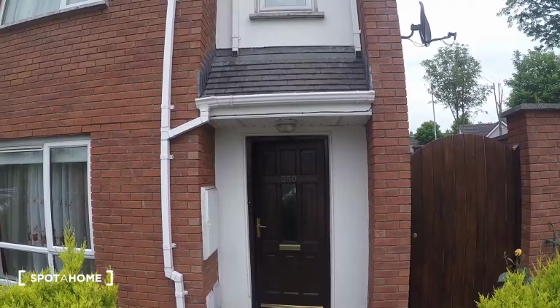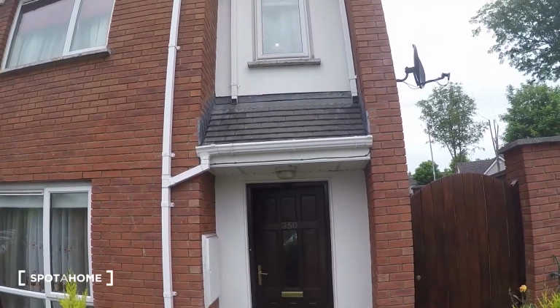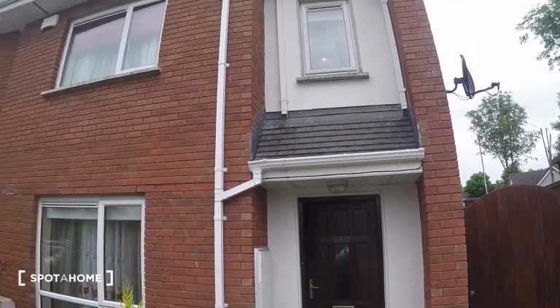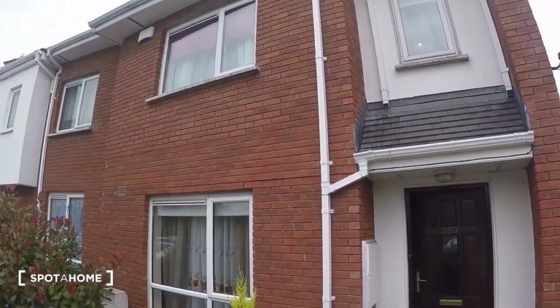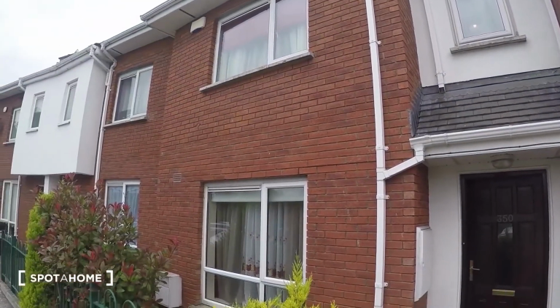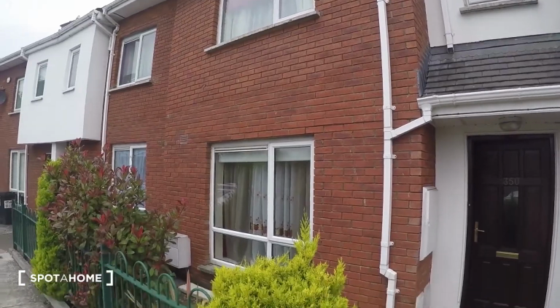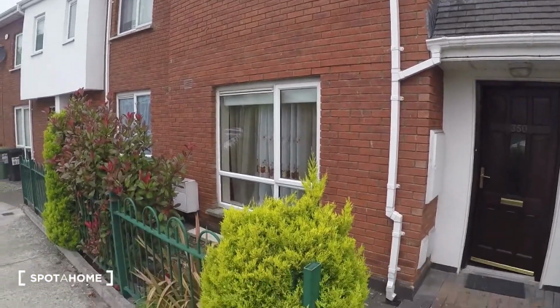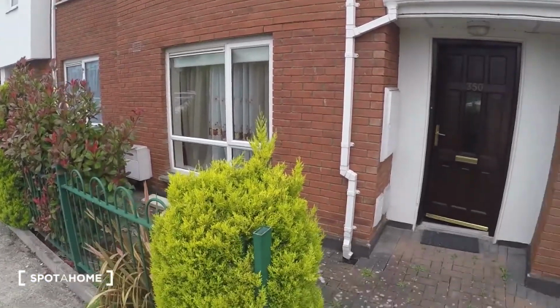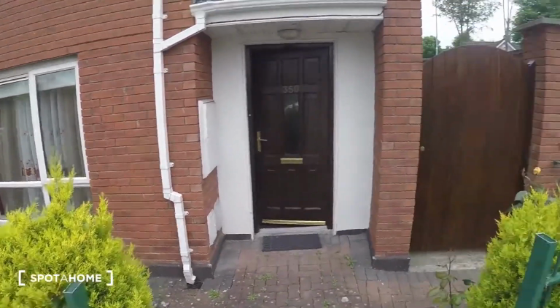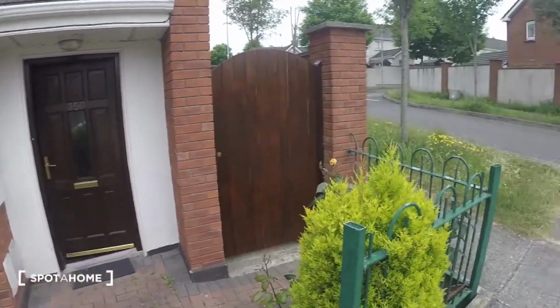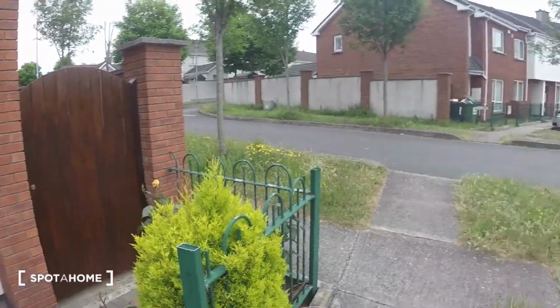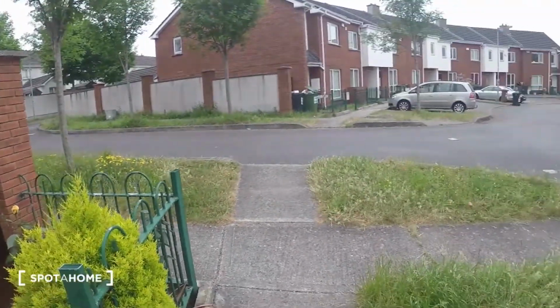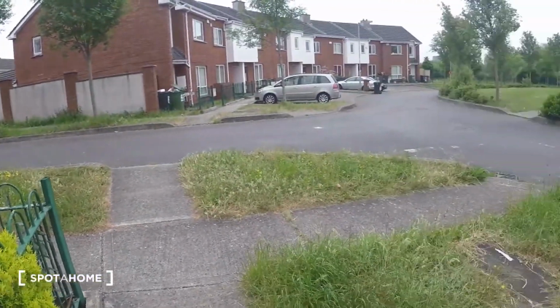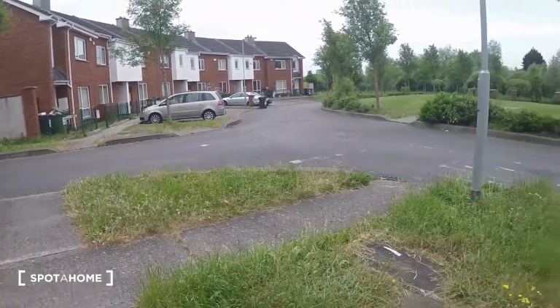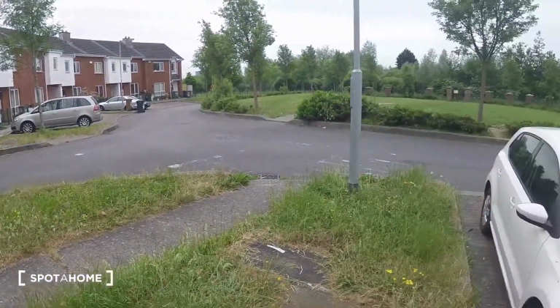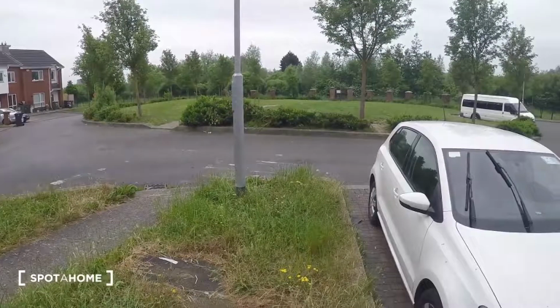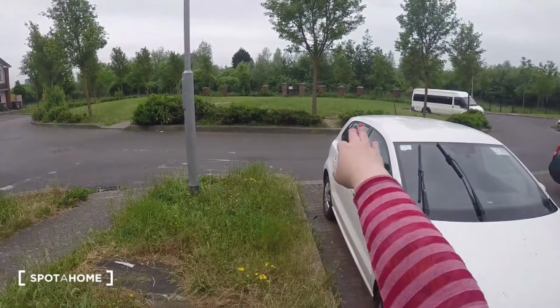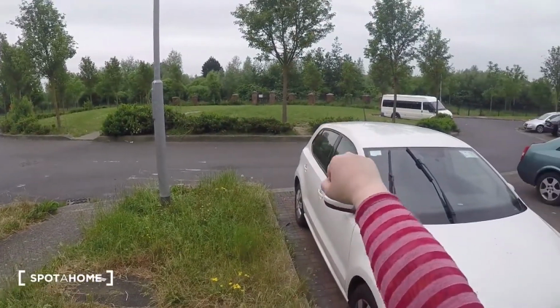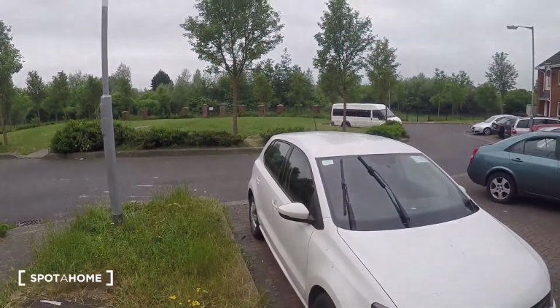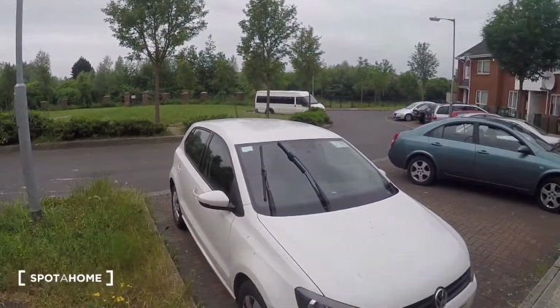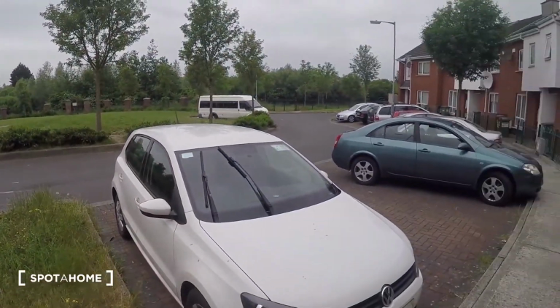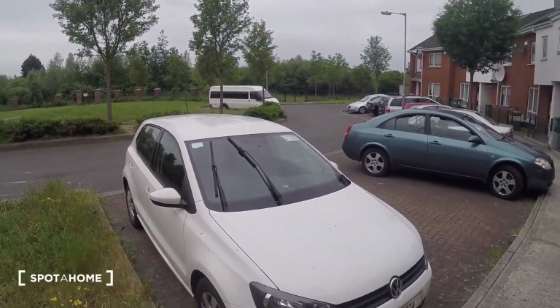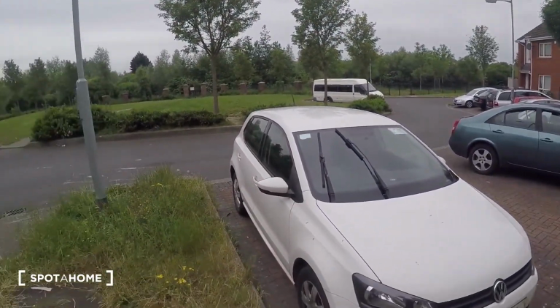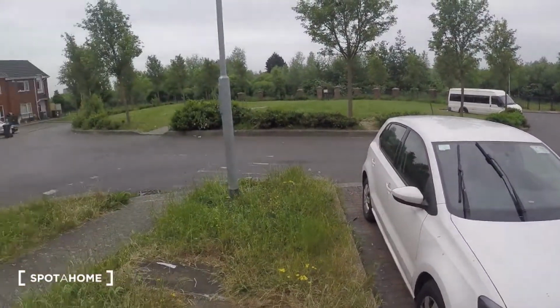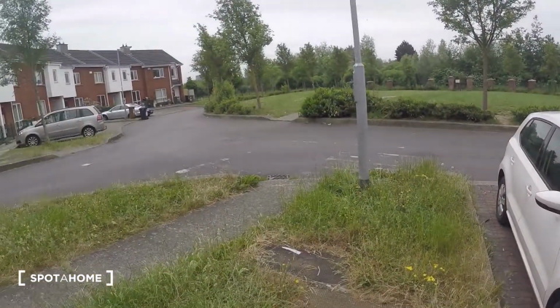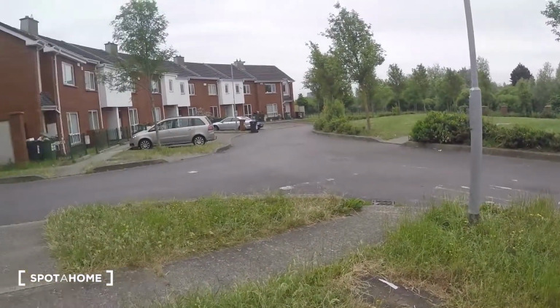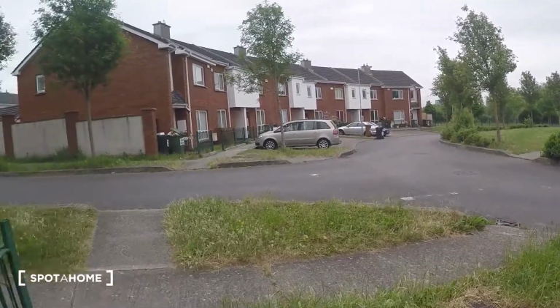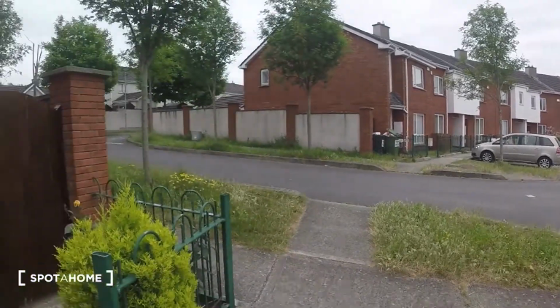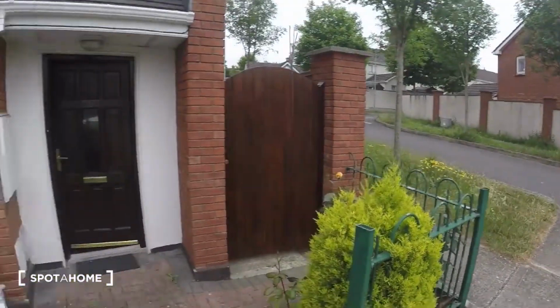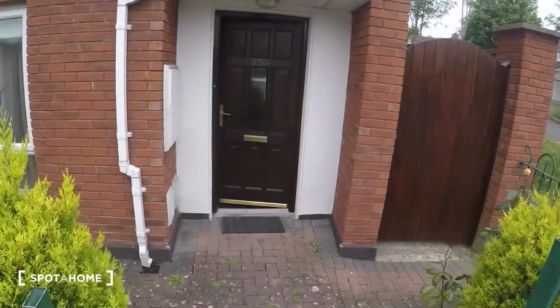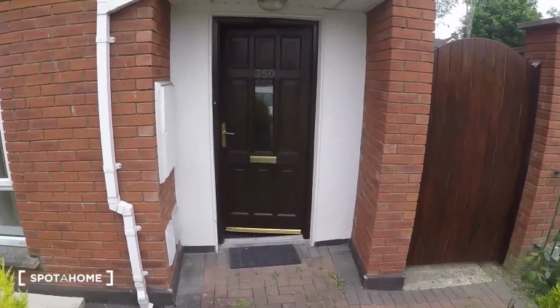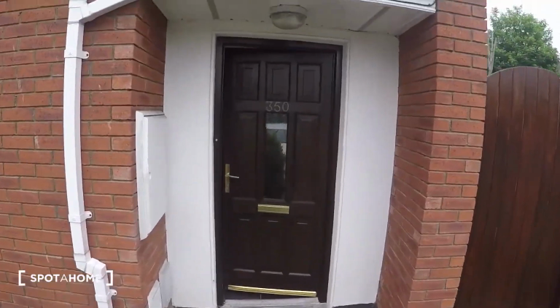This is the exterior of the house. This is the neighborhood — in the back you've got a park, which is really nice.